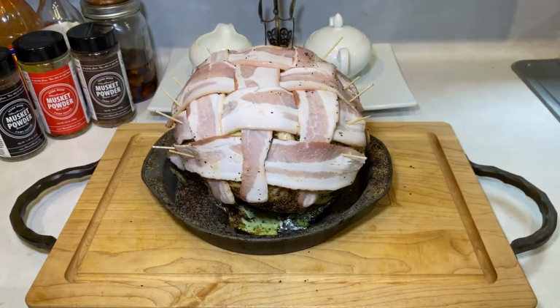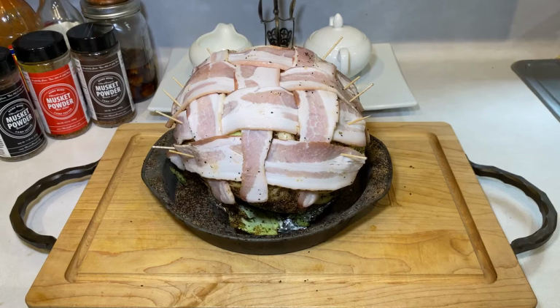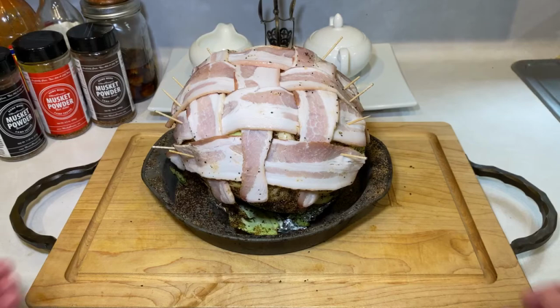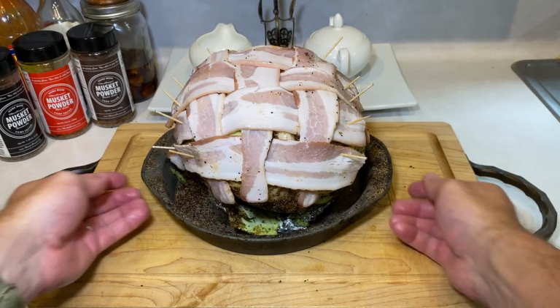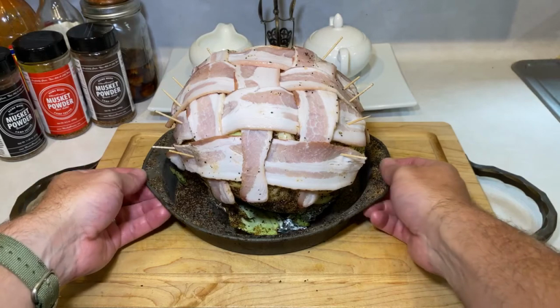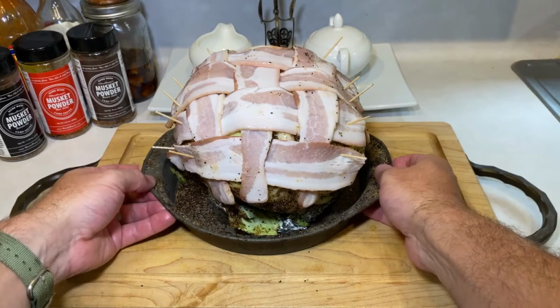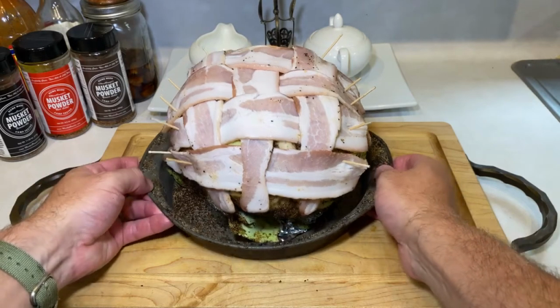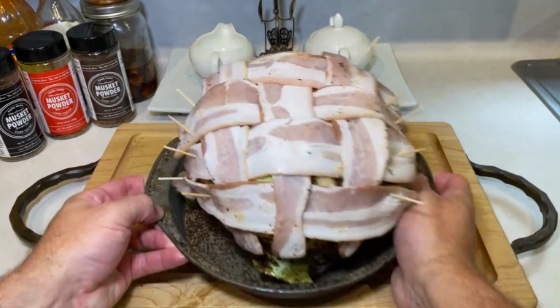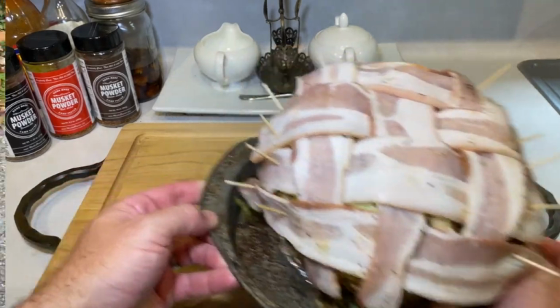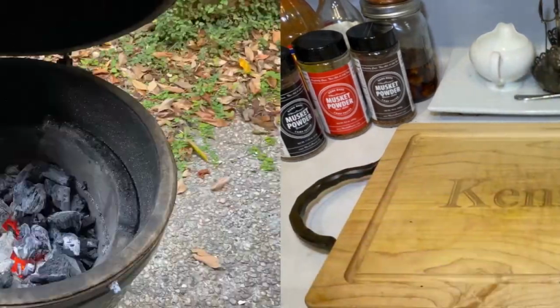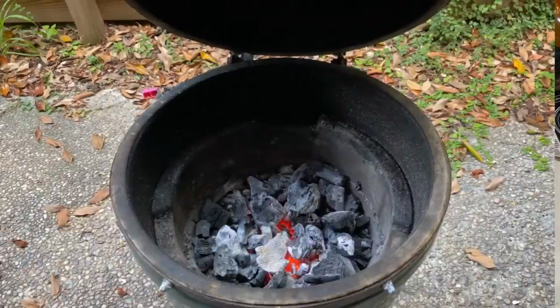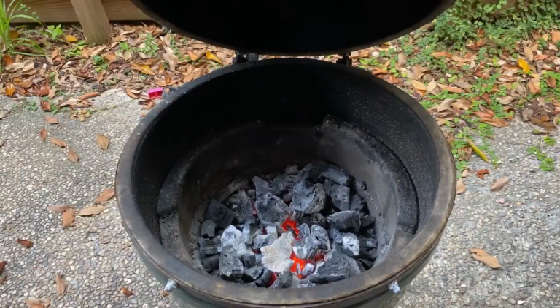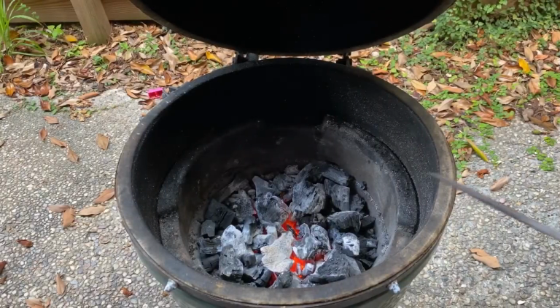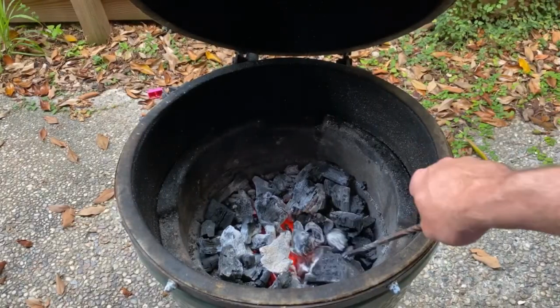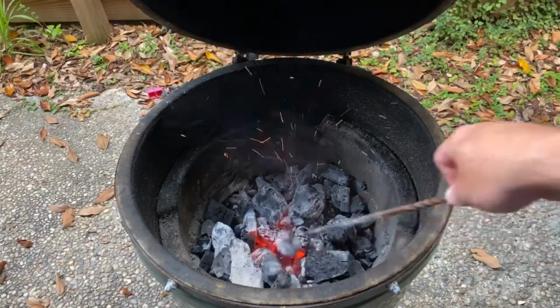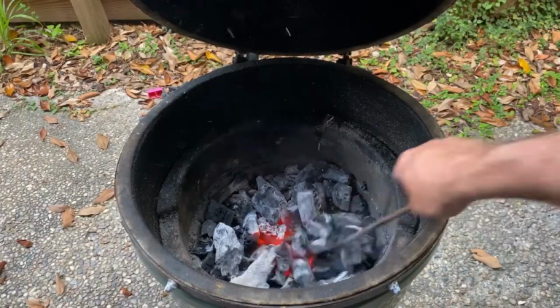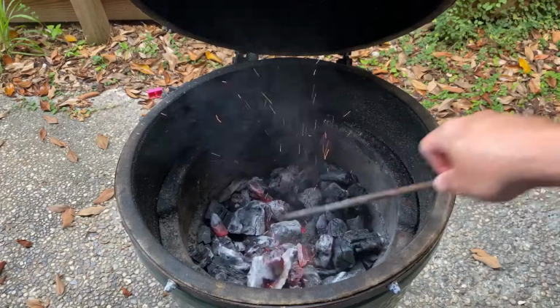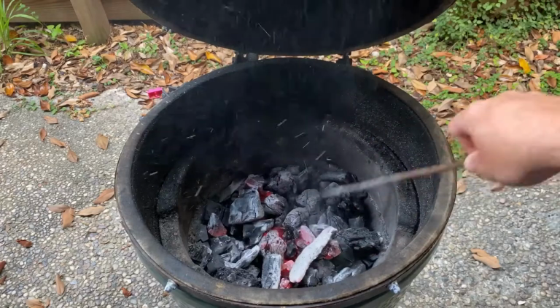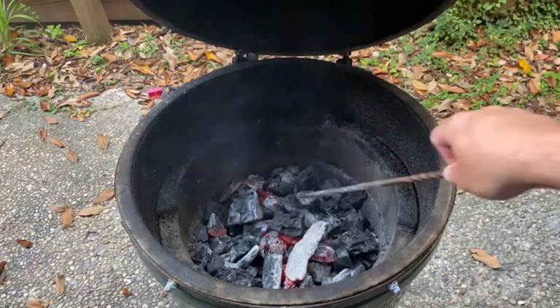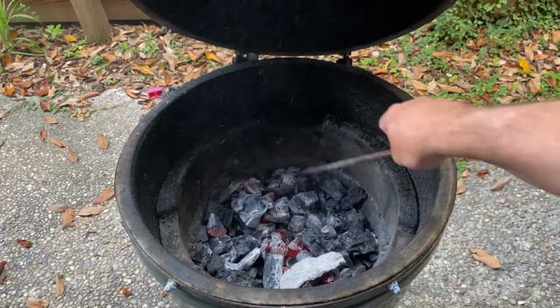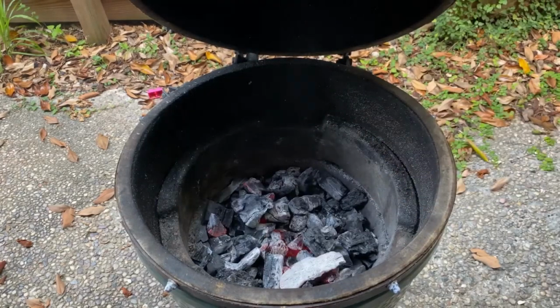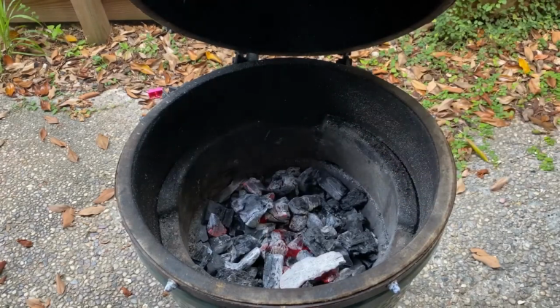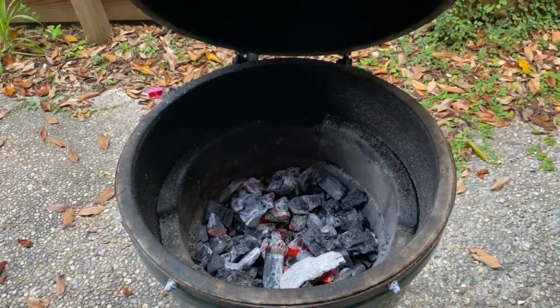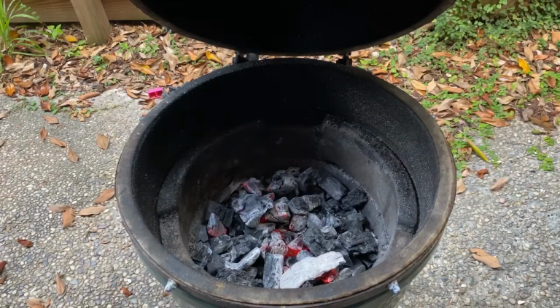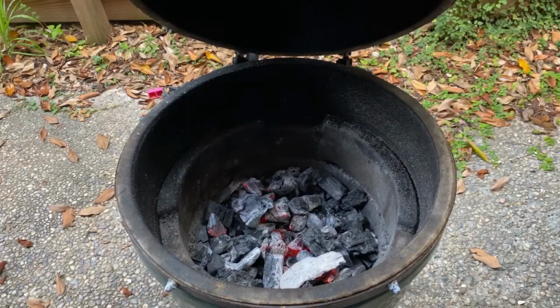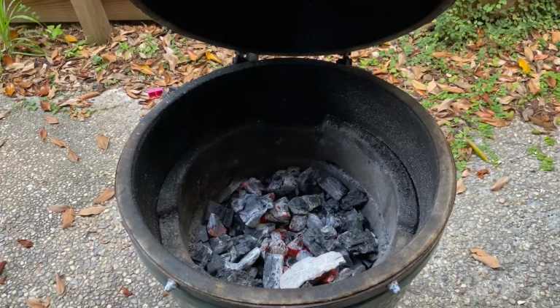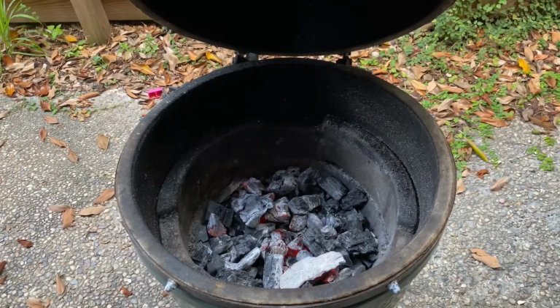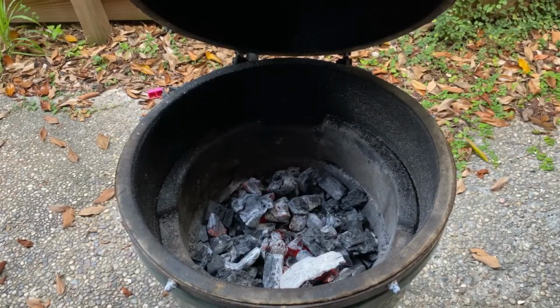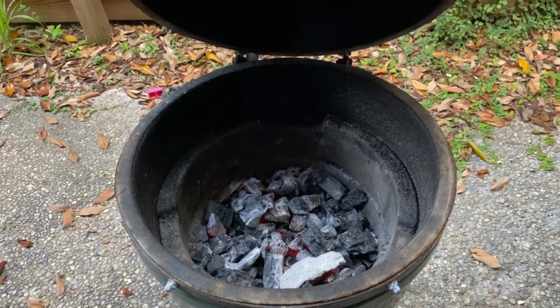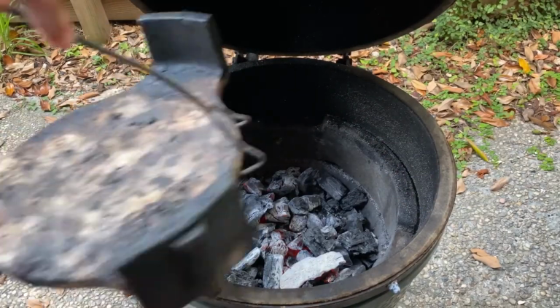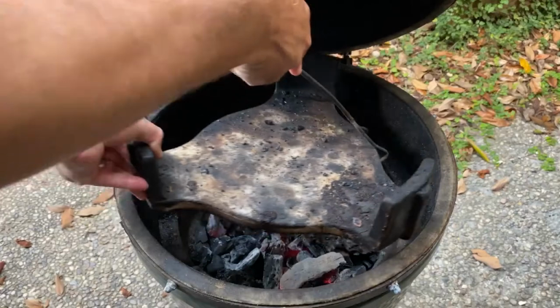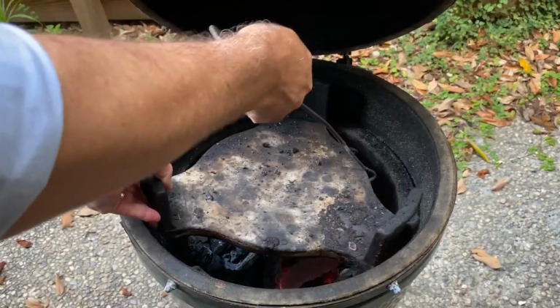And with that we're done with the prep — it's time to head out to the smoker. I'm using my Big Green Egg for this cook, but all you really need is a smoker or grill that can be set up for indirect smoking at a temperature of 275°F for multiple hours.